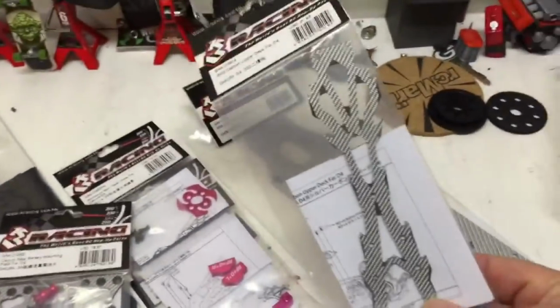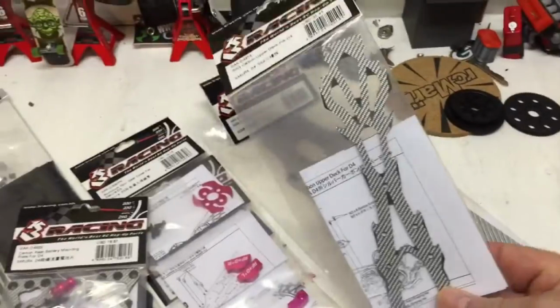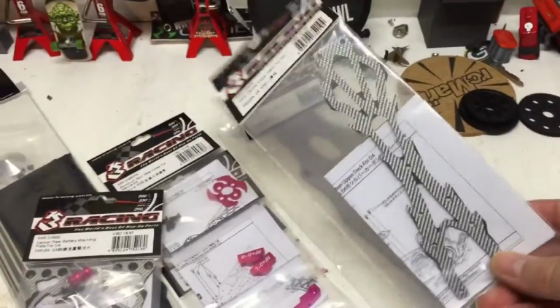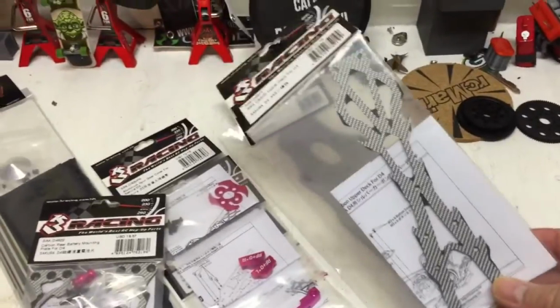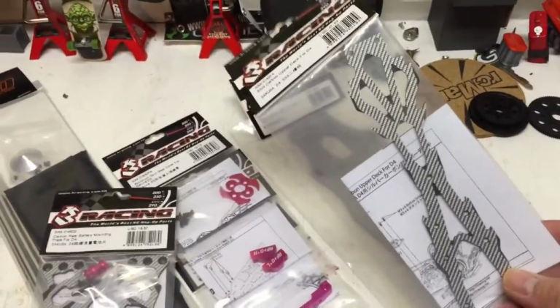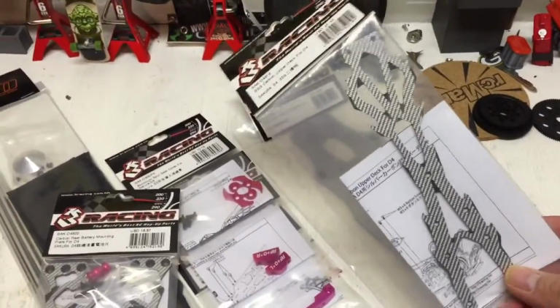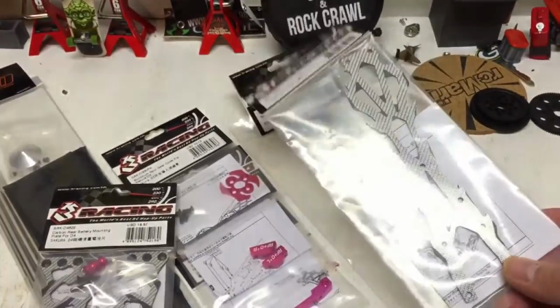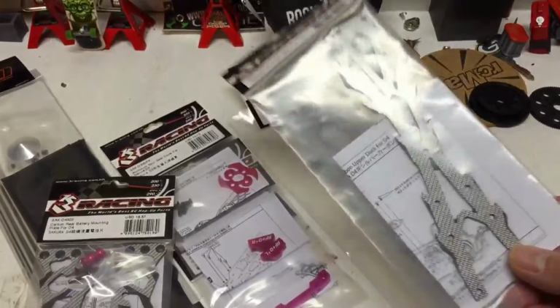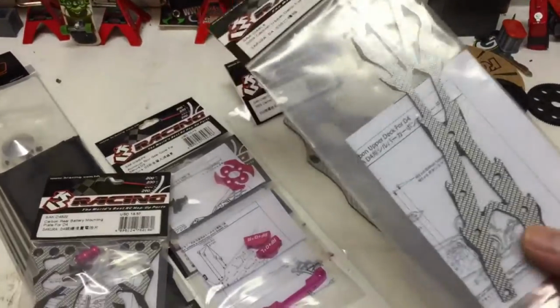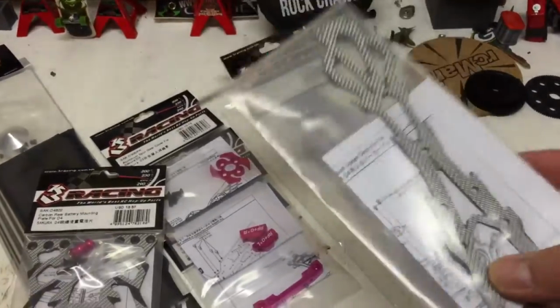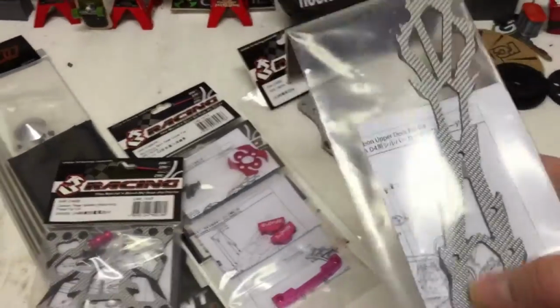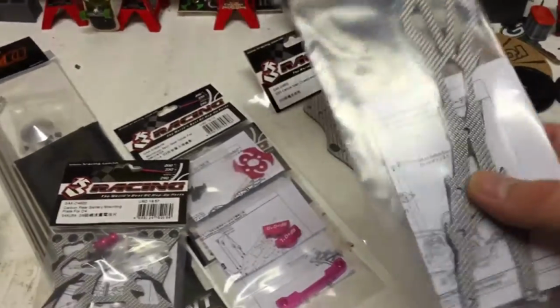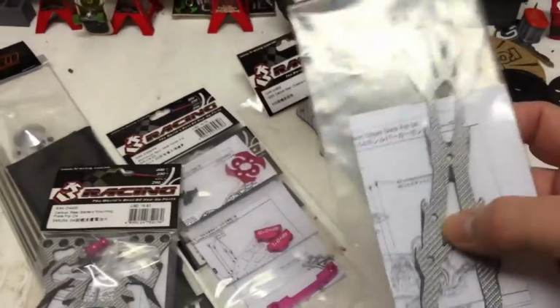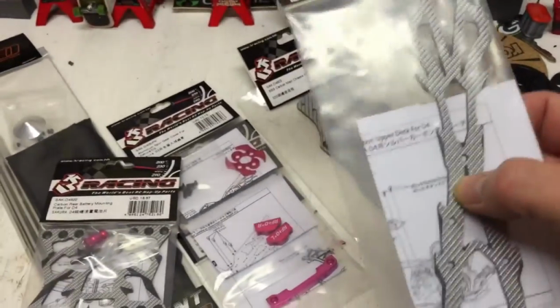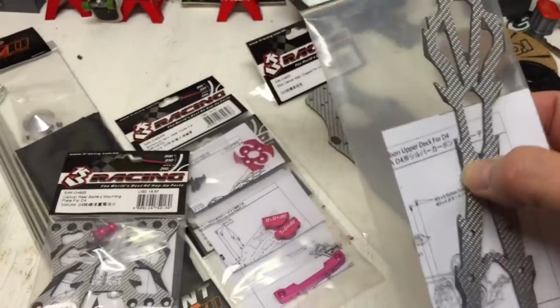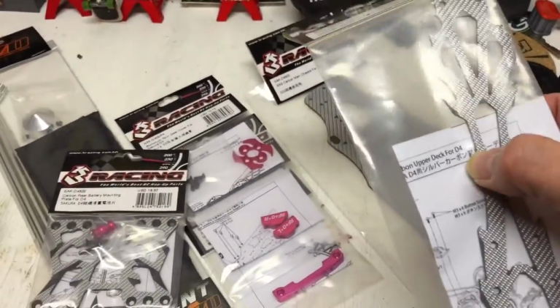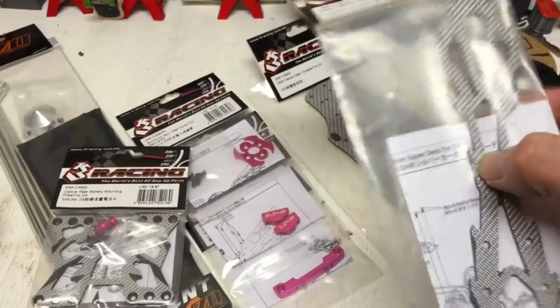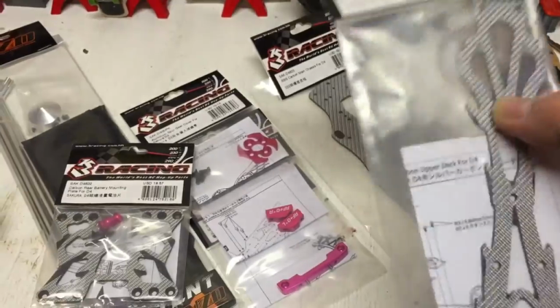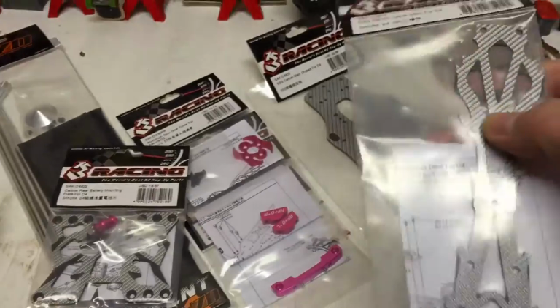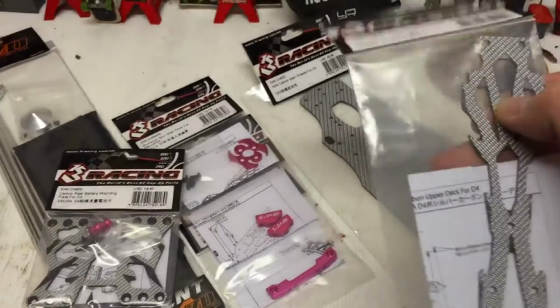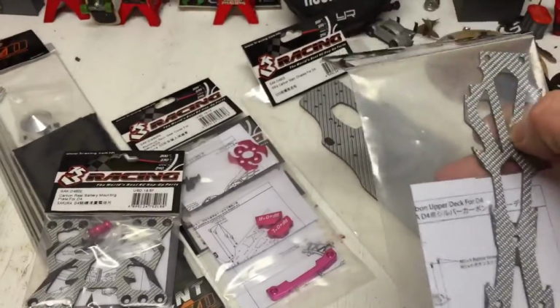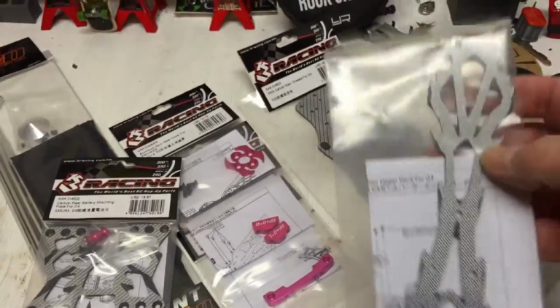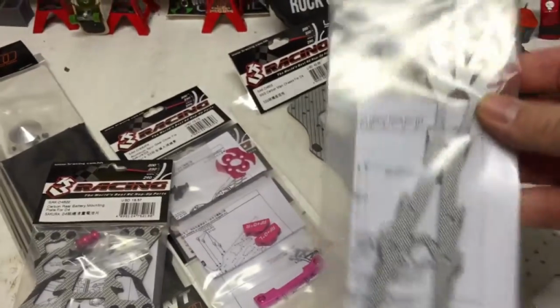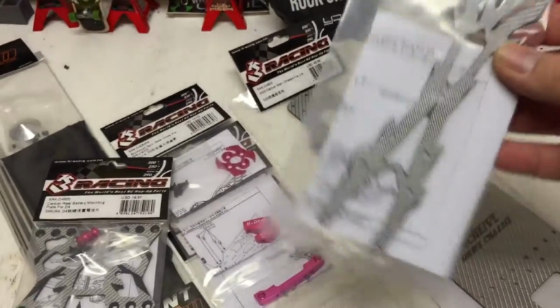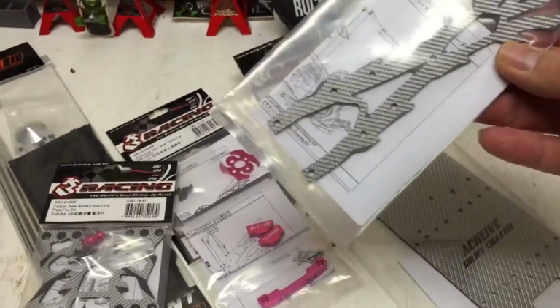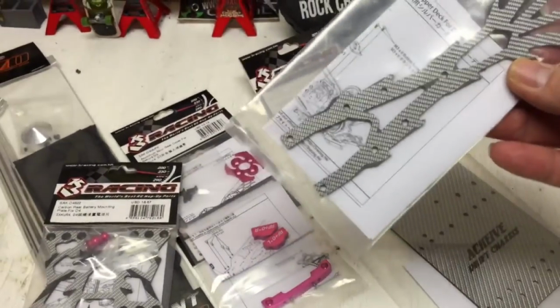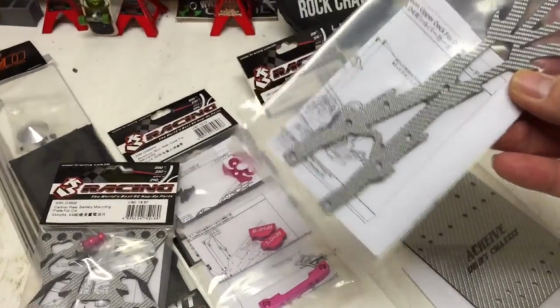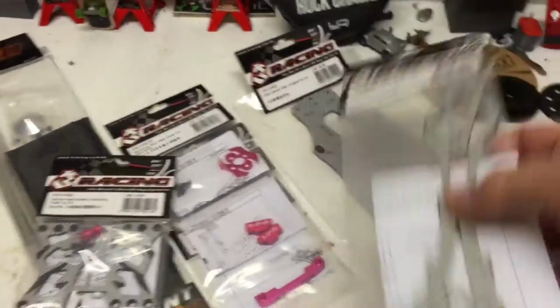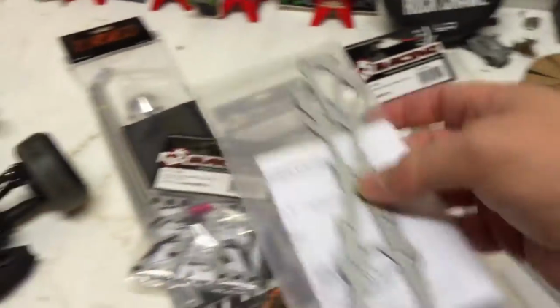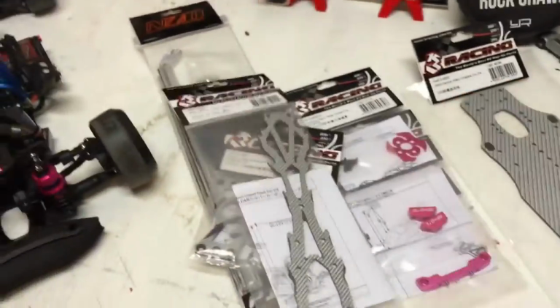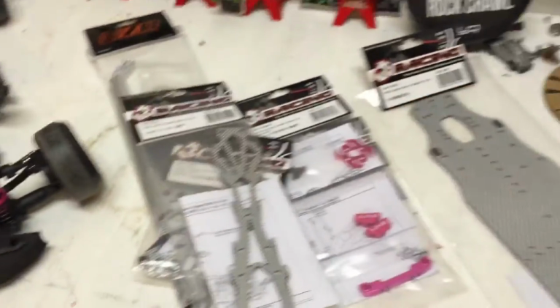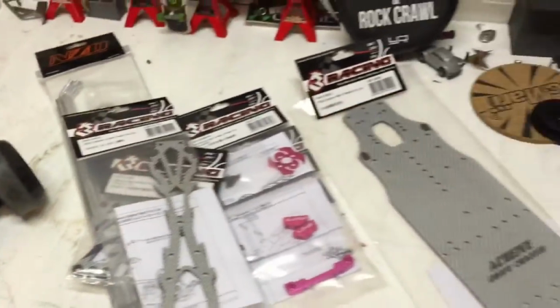Second is the upper deck. All the black accents in it — it's actually cut in to make it look a little fancy. Can't wait to get that piece on.